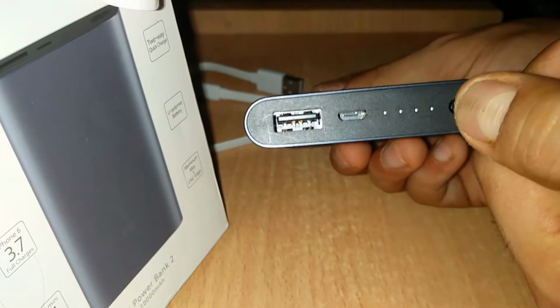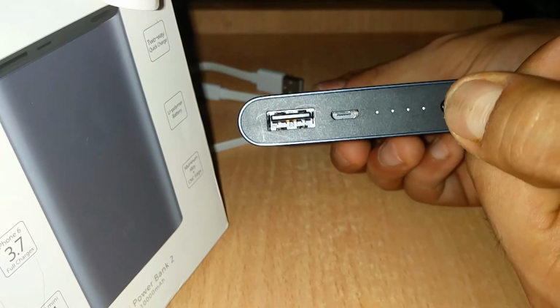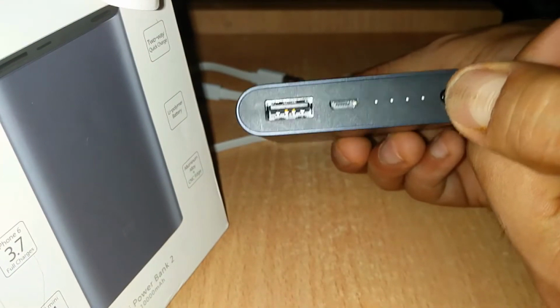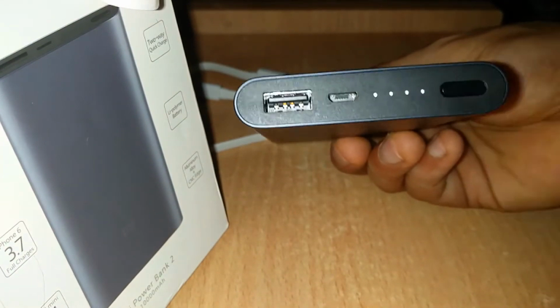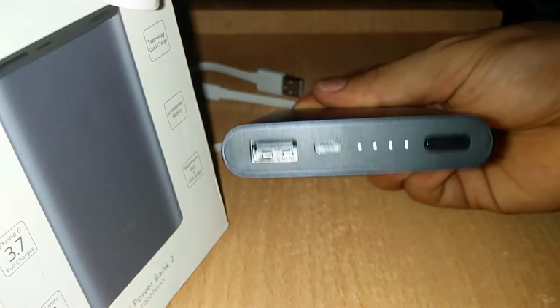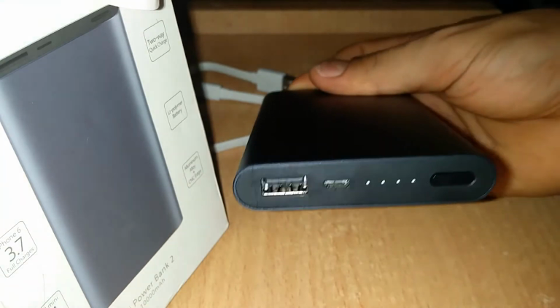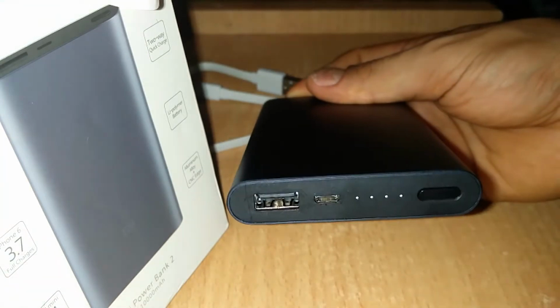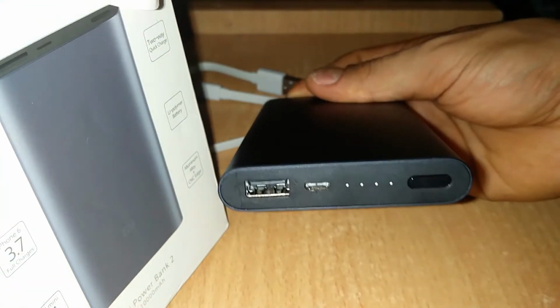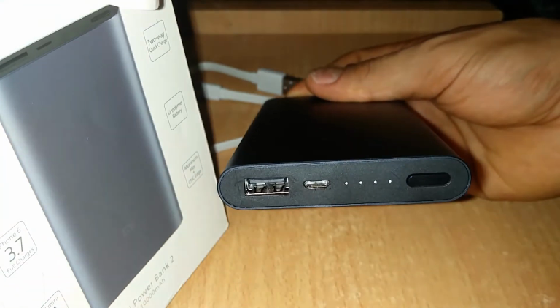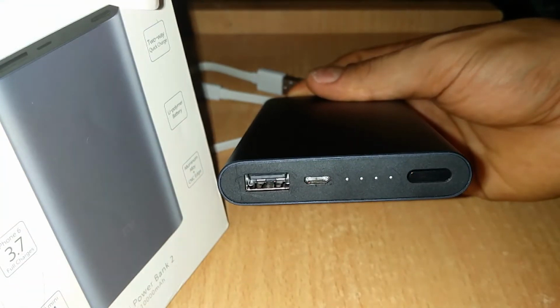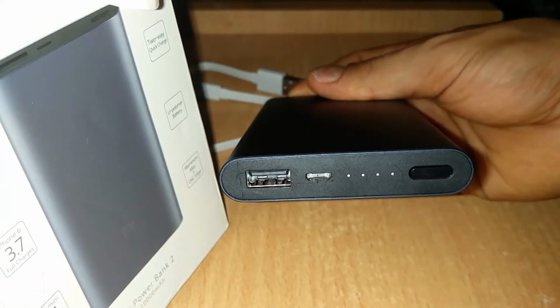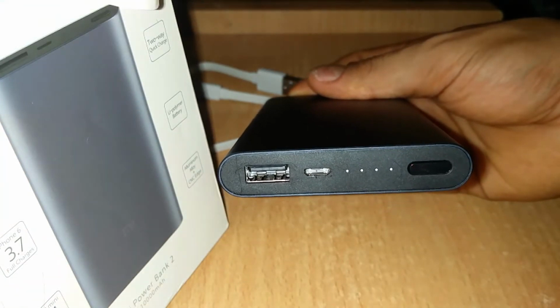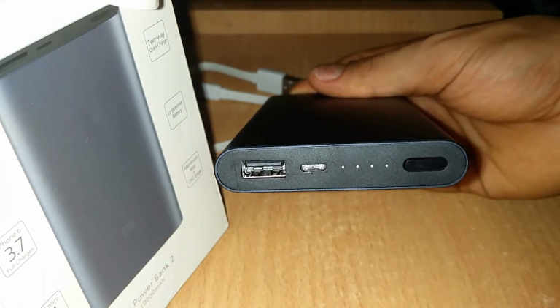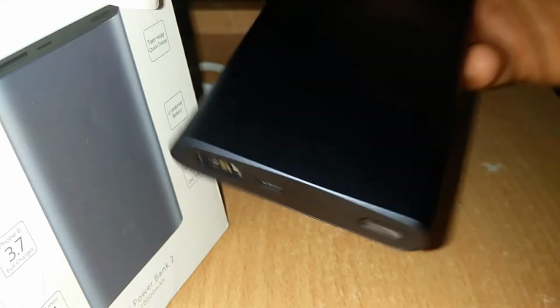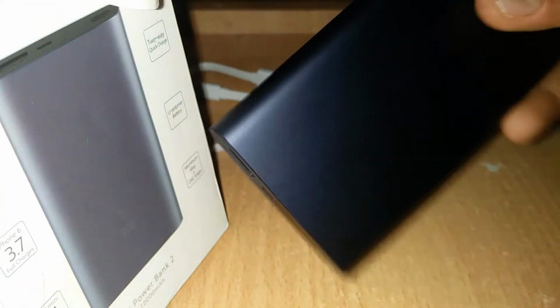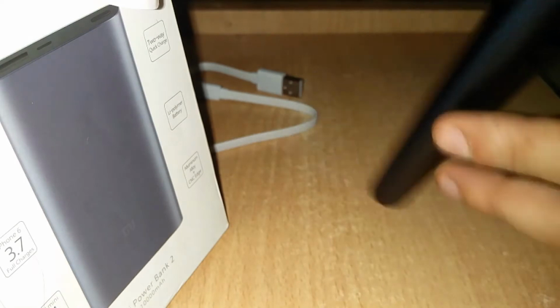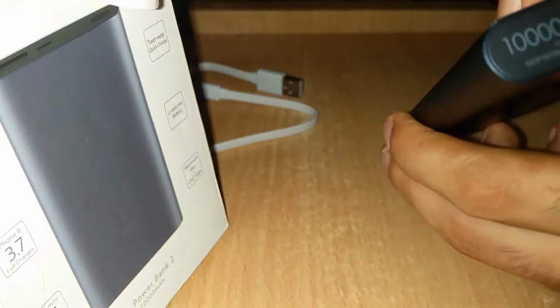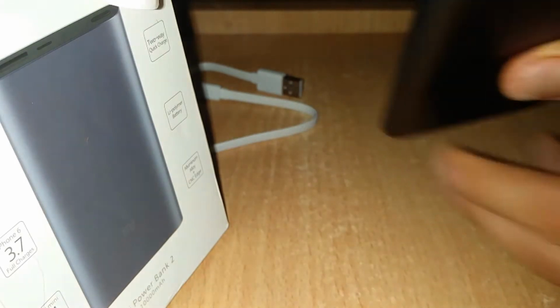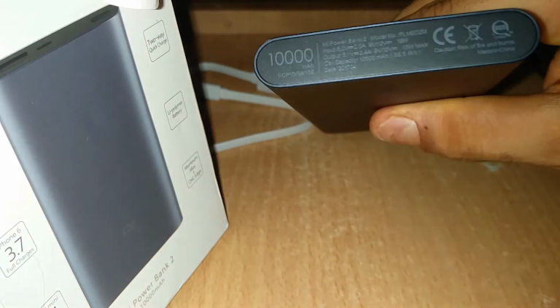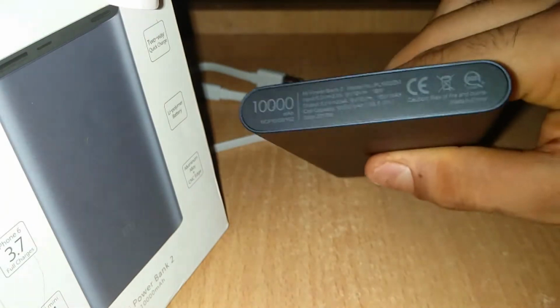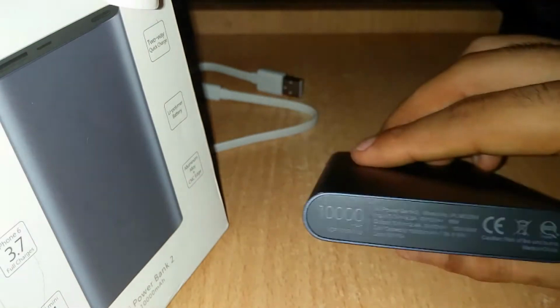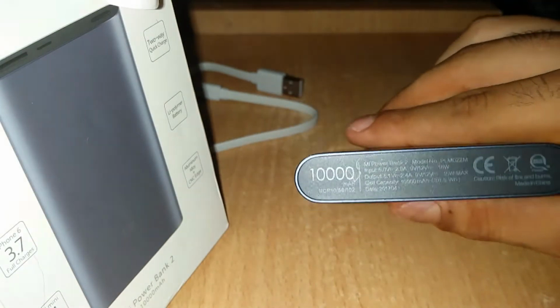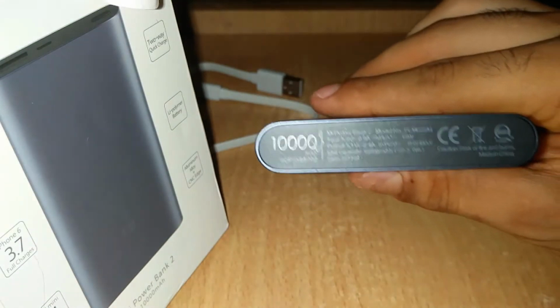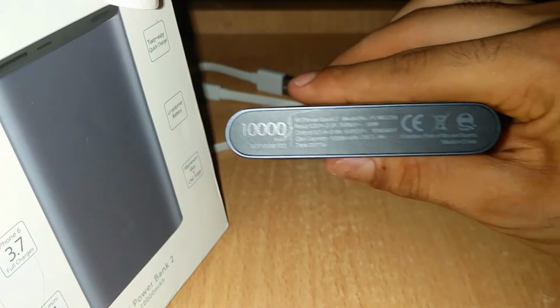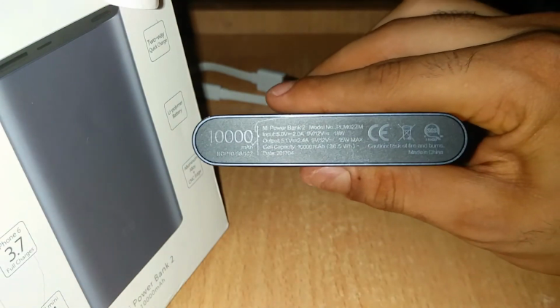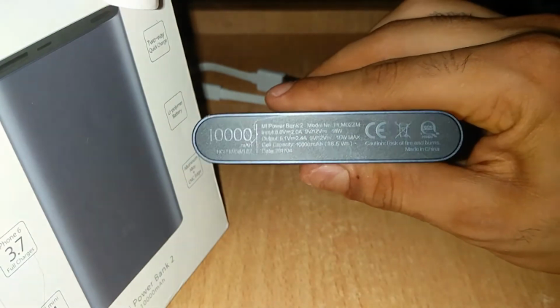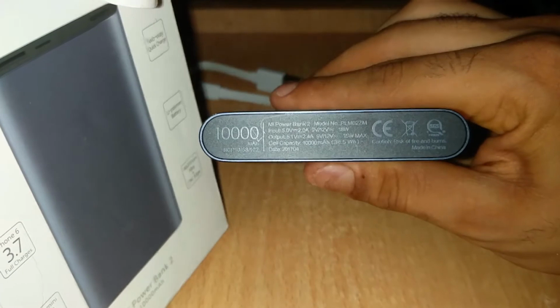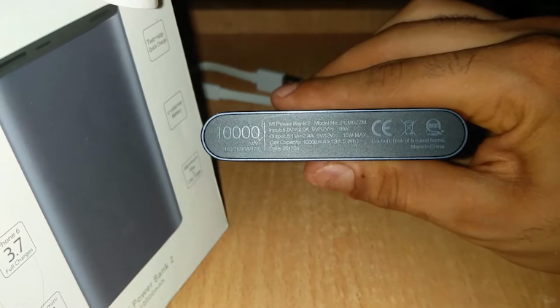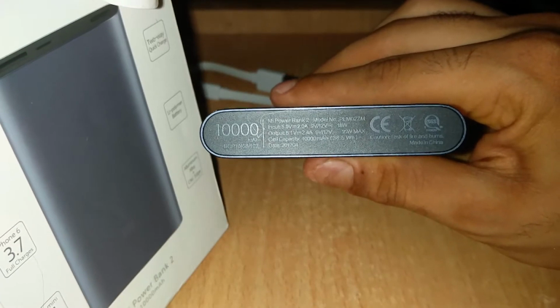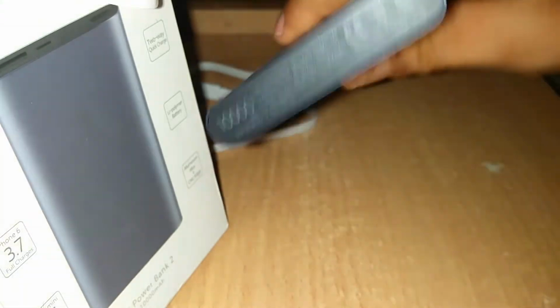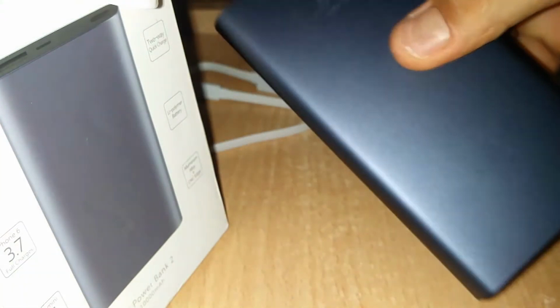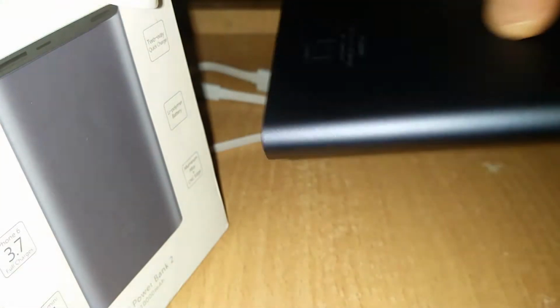This button has multiple functions. If you press it once, it will show the battery percentage. If you press it twice, it will charge the device slowly — it has a slow charging option.